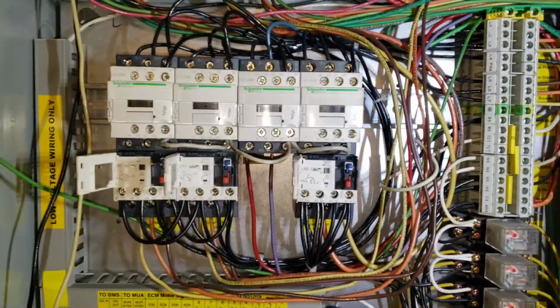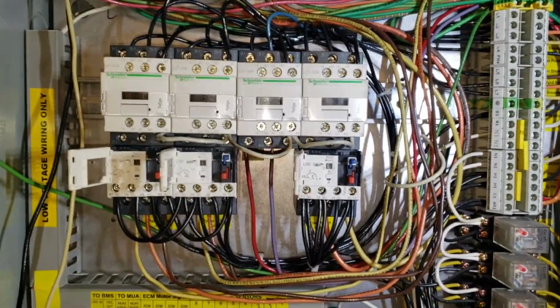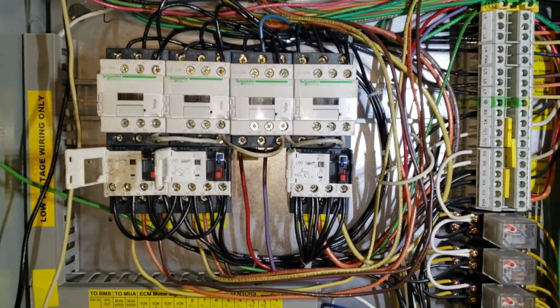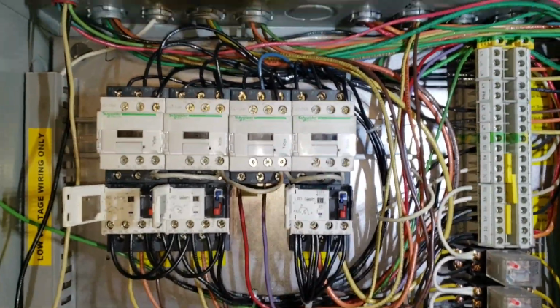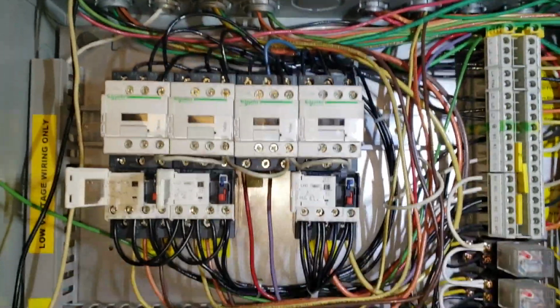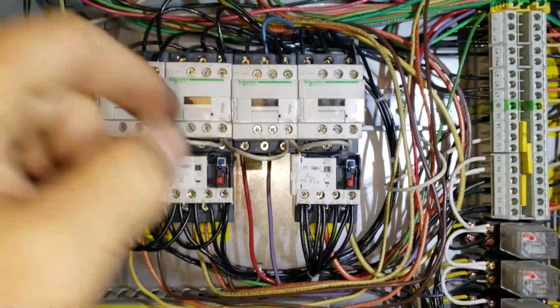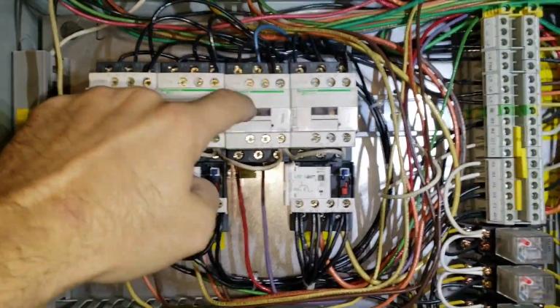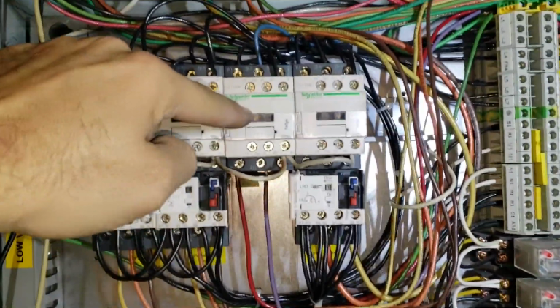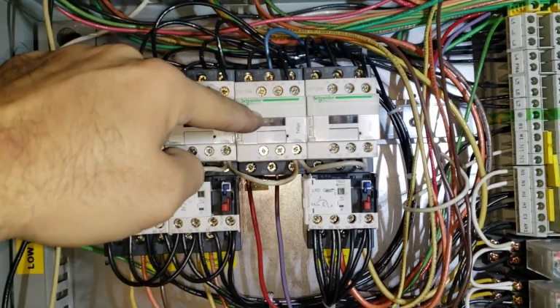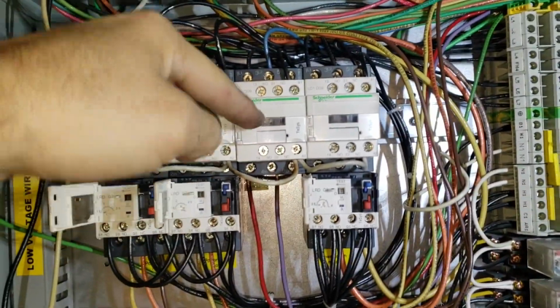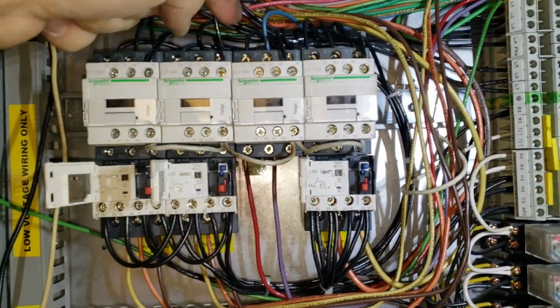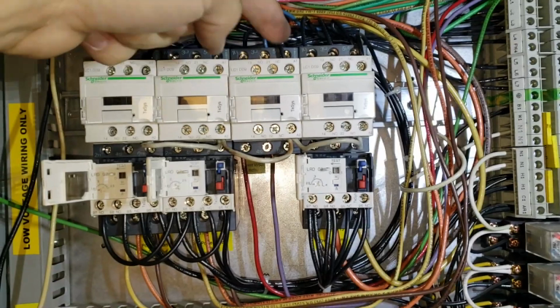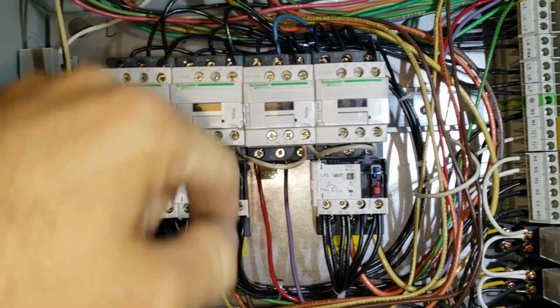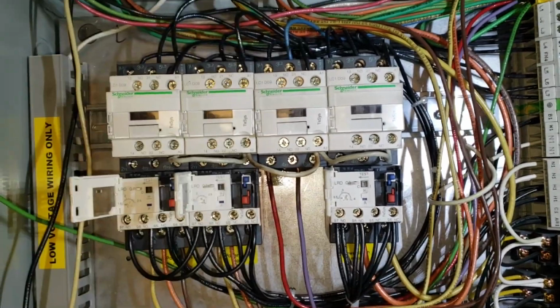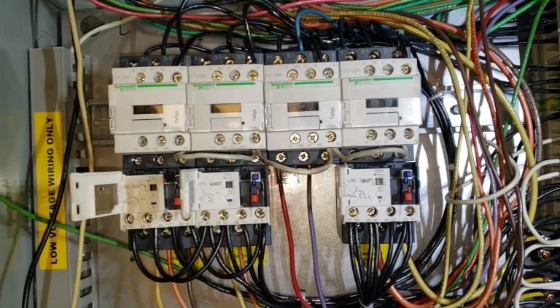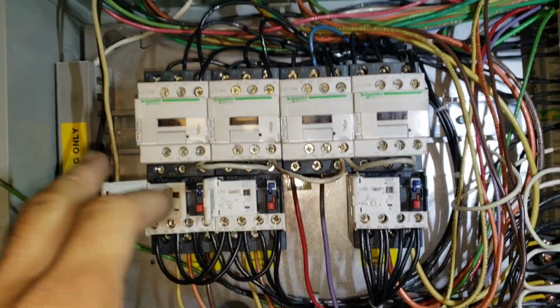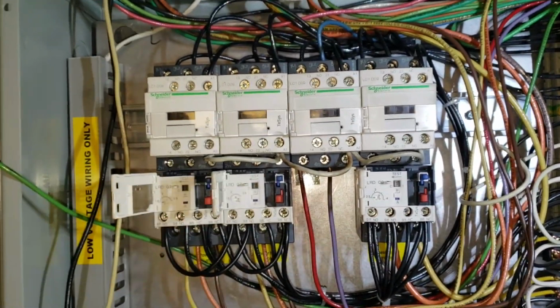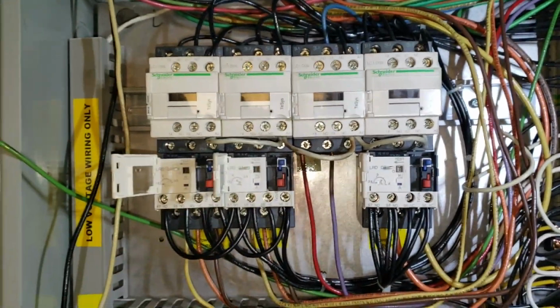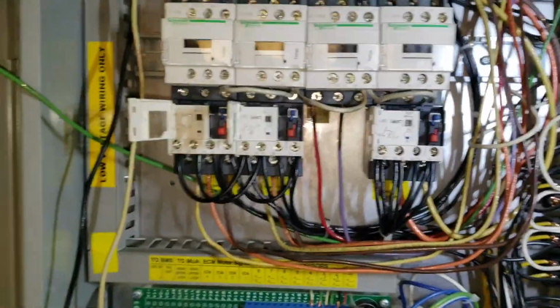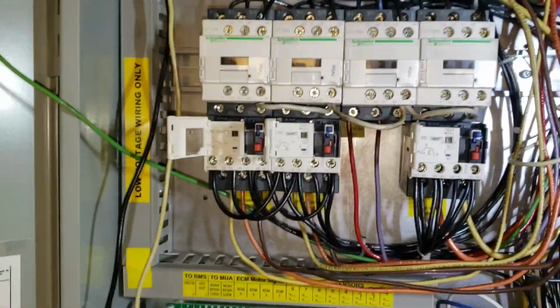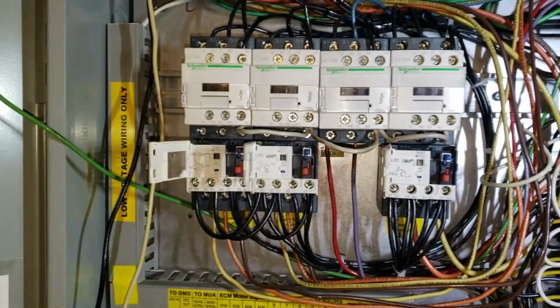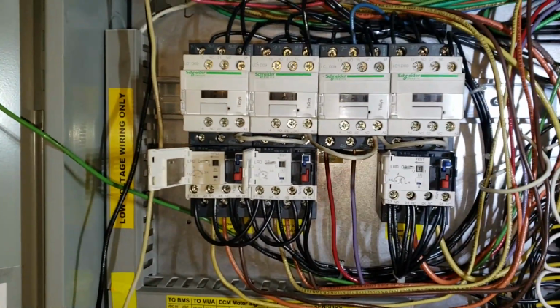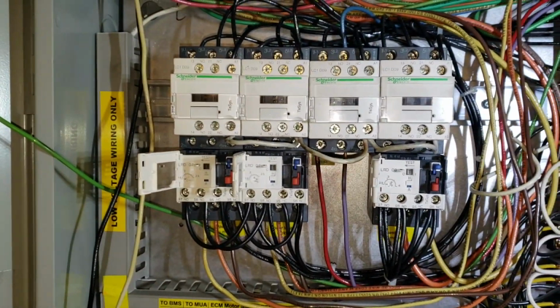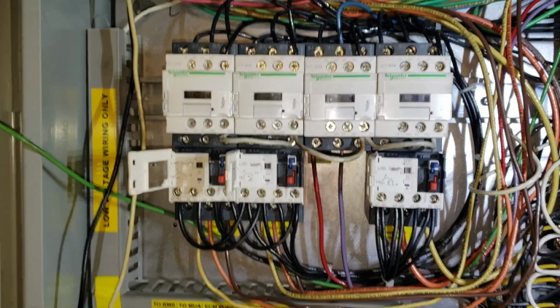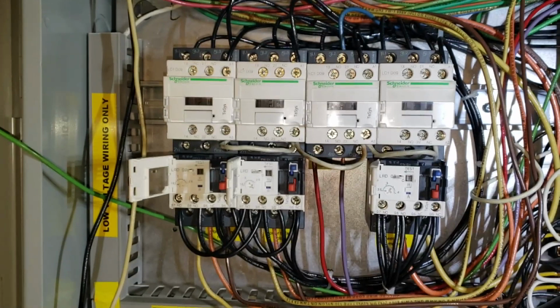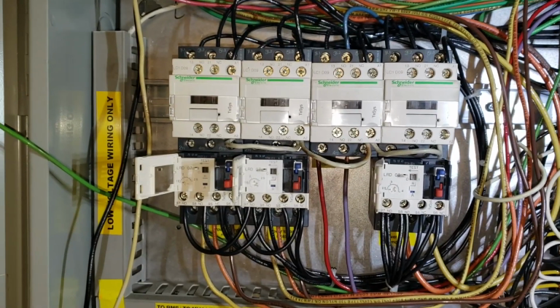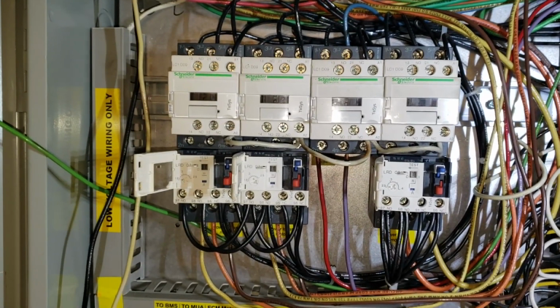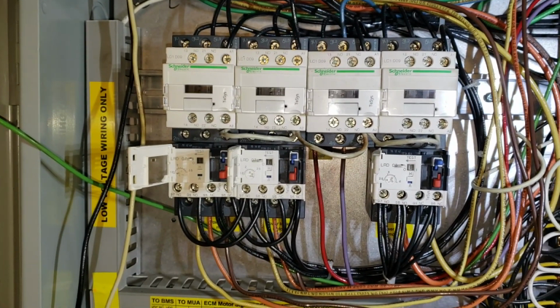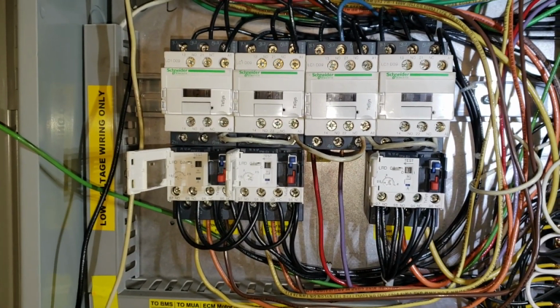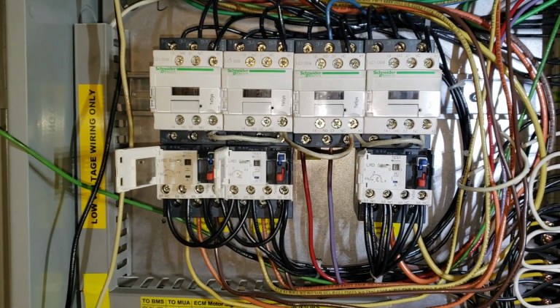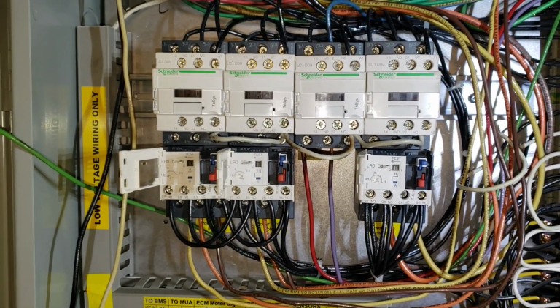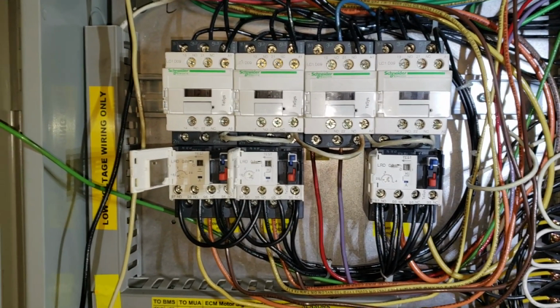We've got the new motor starters installed. We're using this one as a contactor because they're just running two single legs through there. The rest are used as actual motor starters that monitor the current running through the wires and turn them off if there's an overload situation.